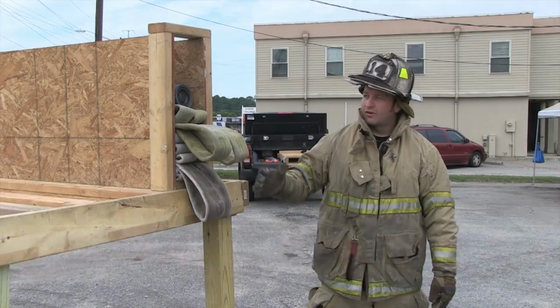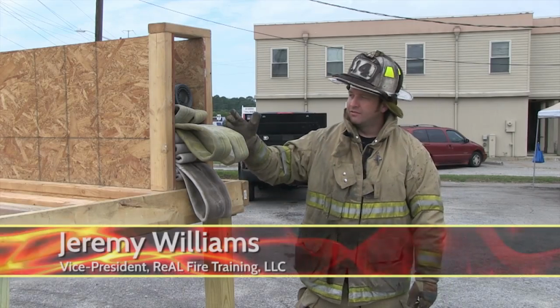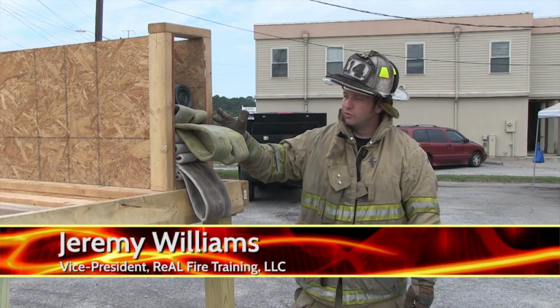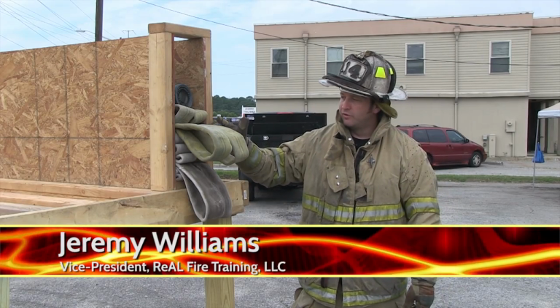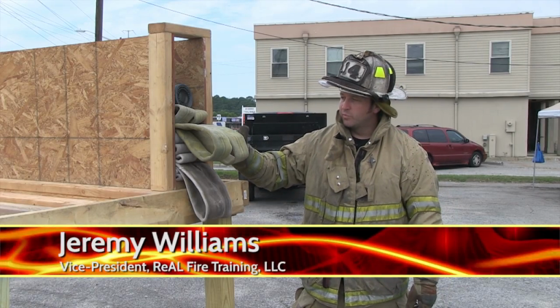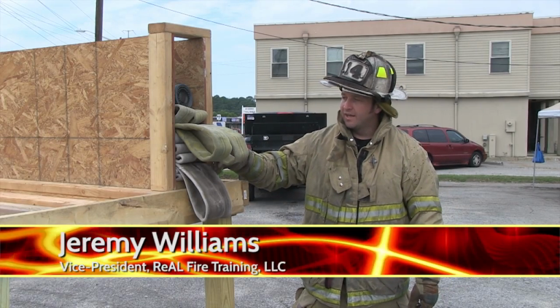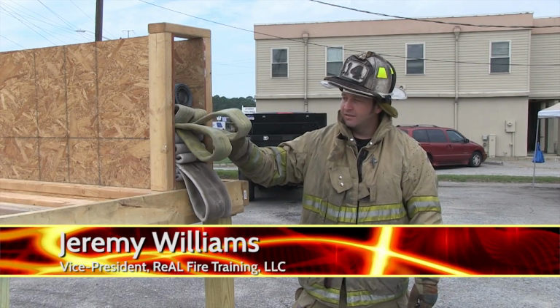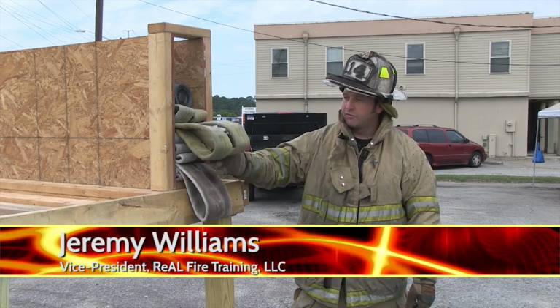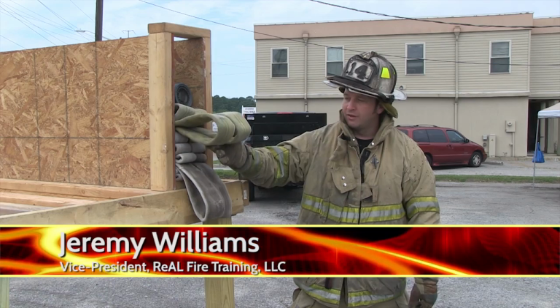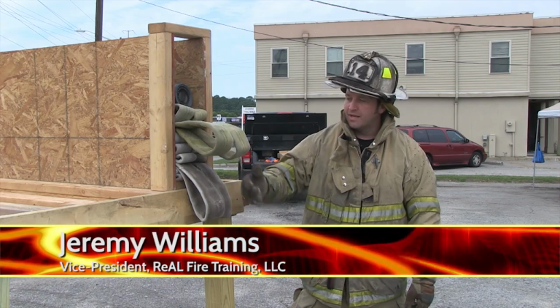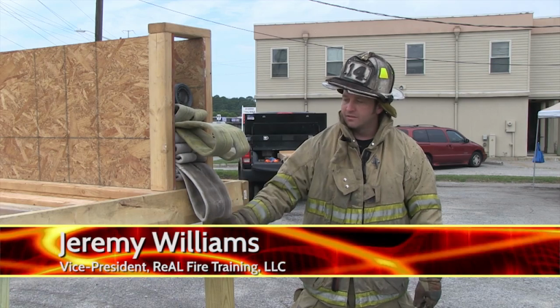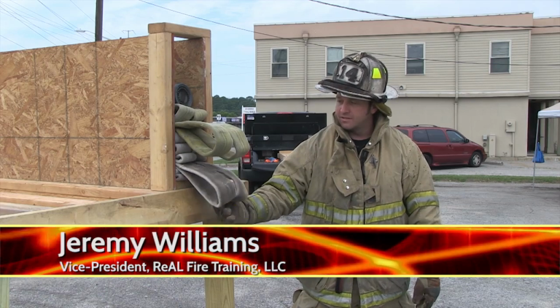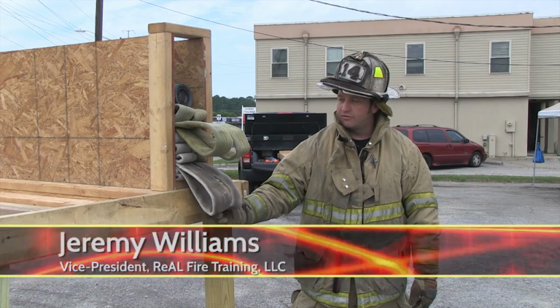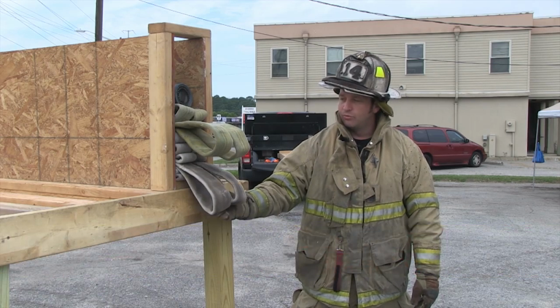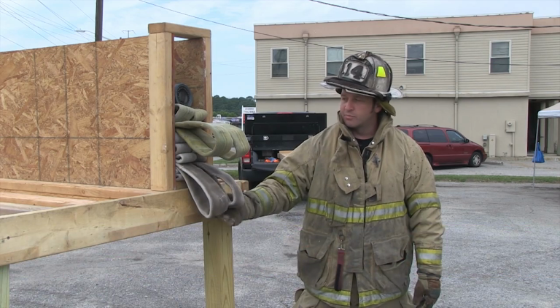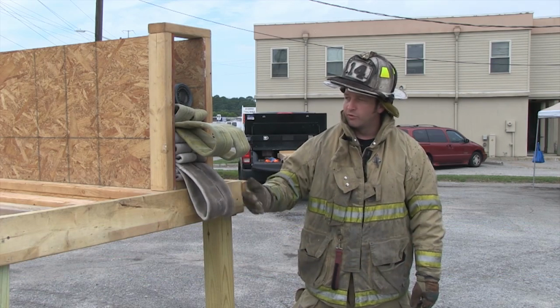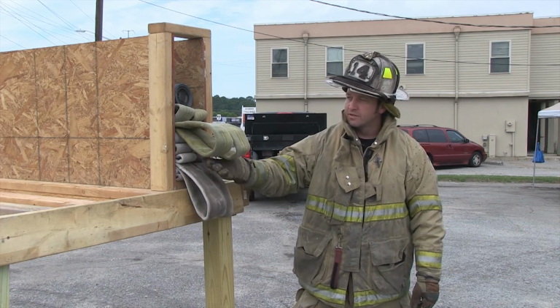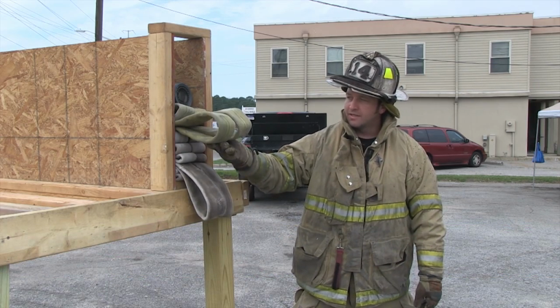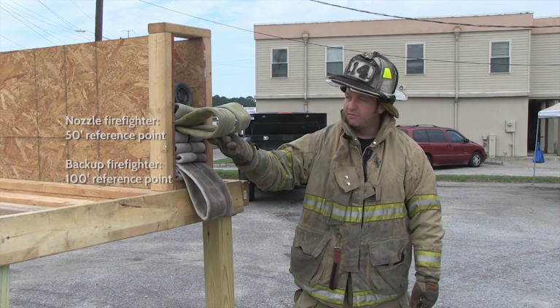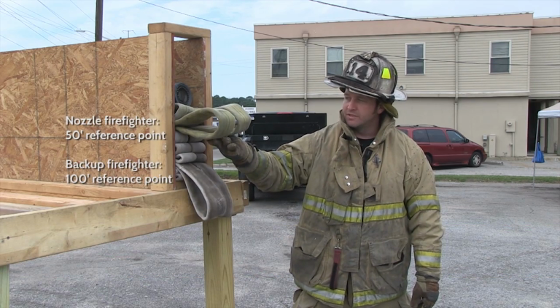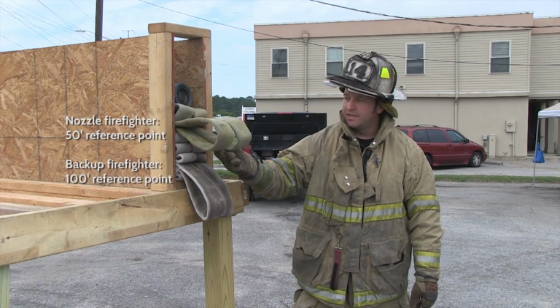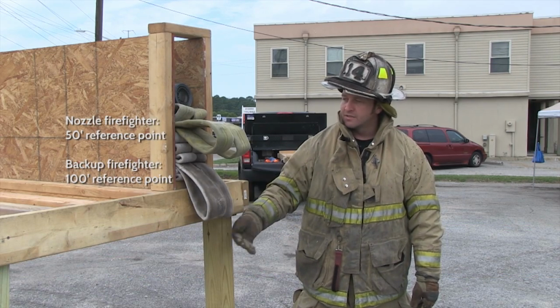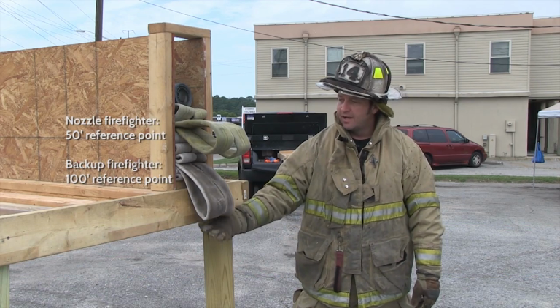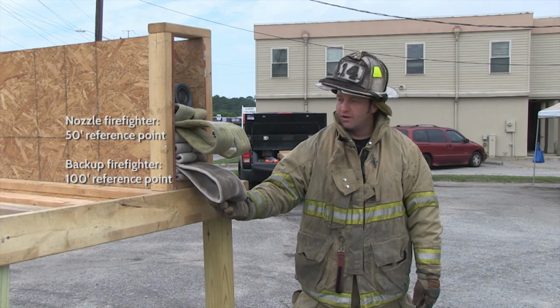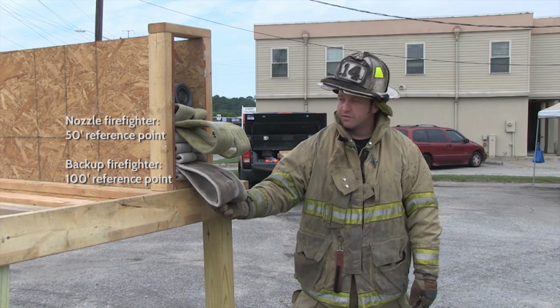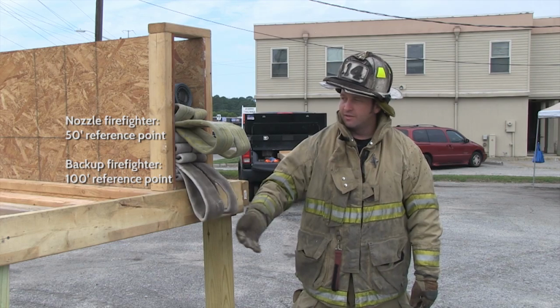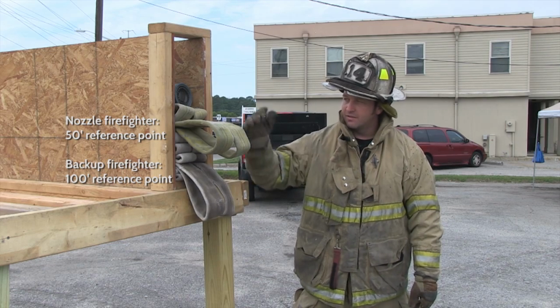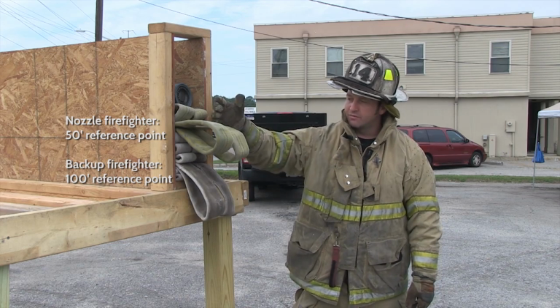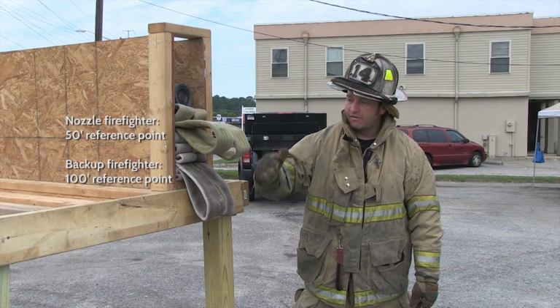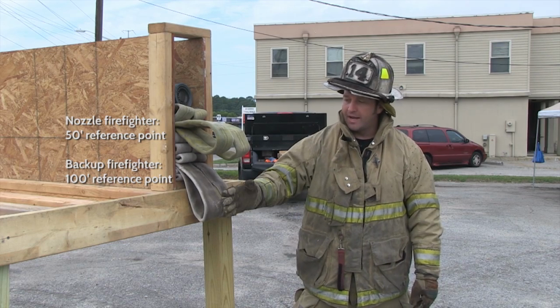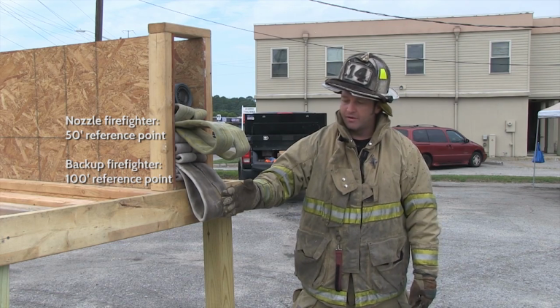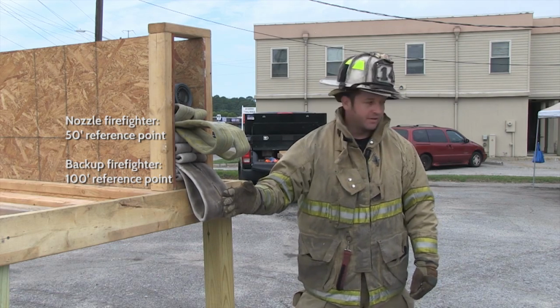This is the 200-foot pre-connect. It's in a flat load fashion. It's got two reference points for us — a 50-foot set of ears and then a 100-foot set of ears. We have a nozzle firefighter and a backup firefighter.